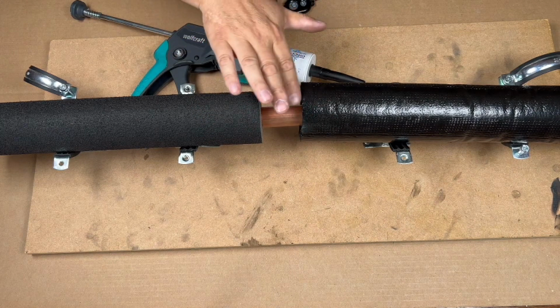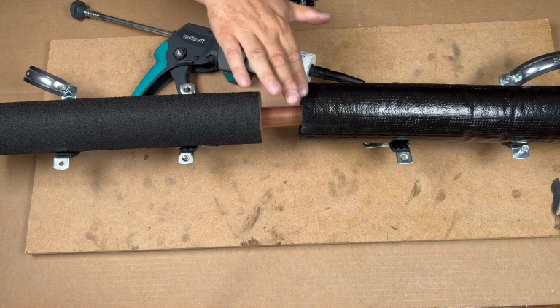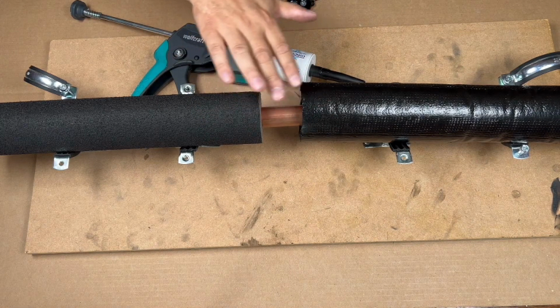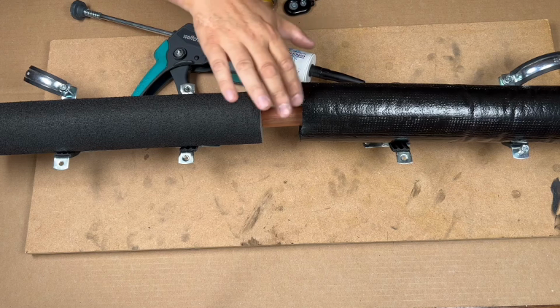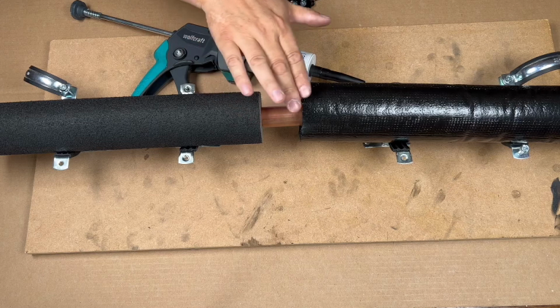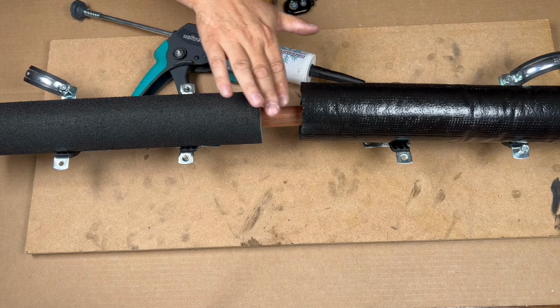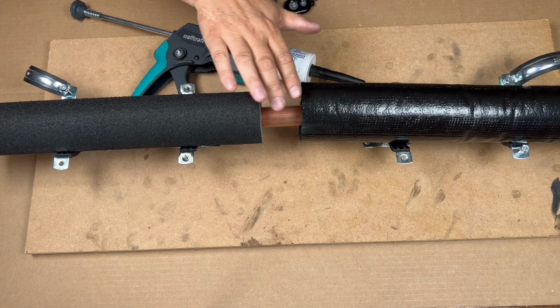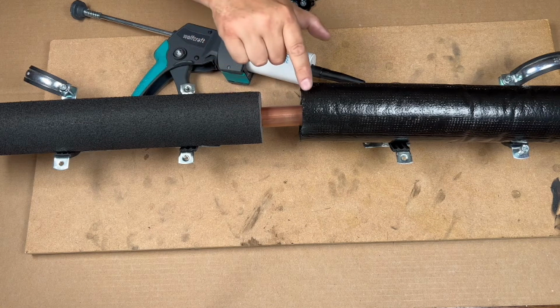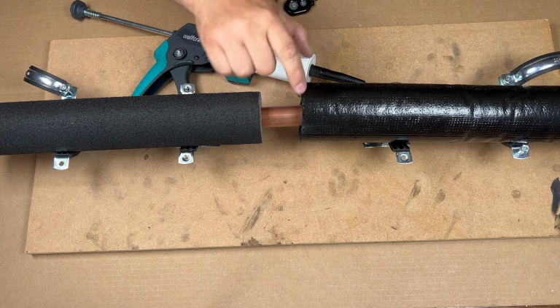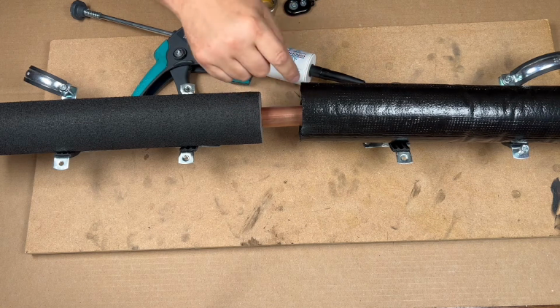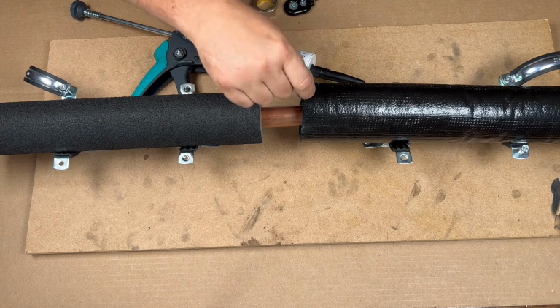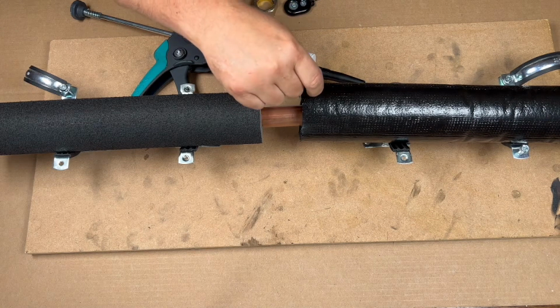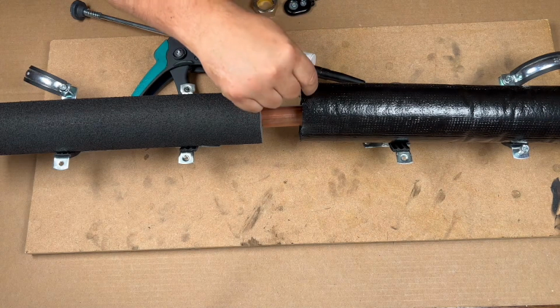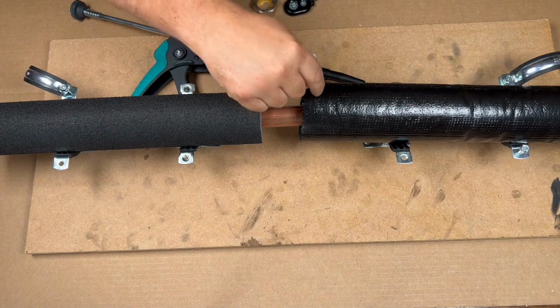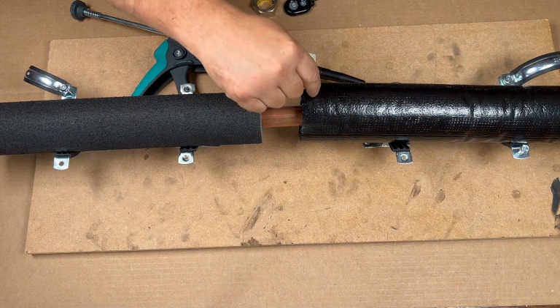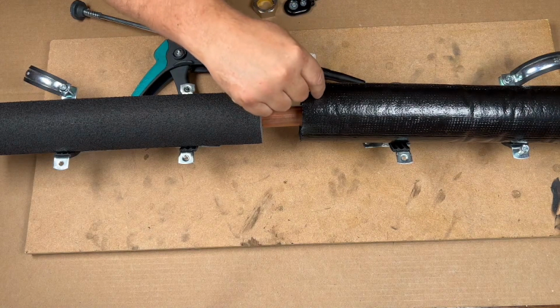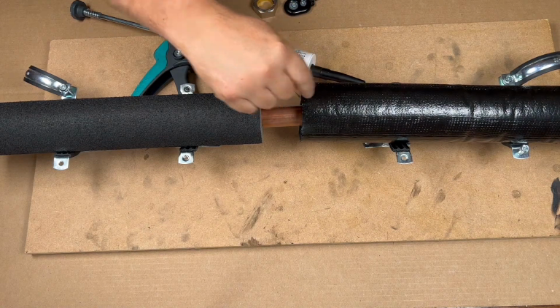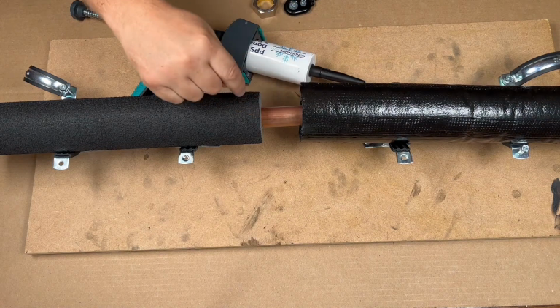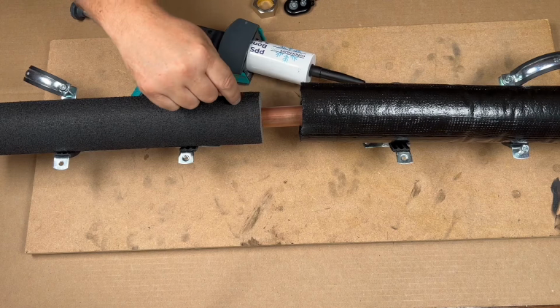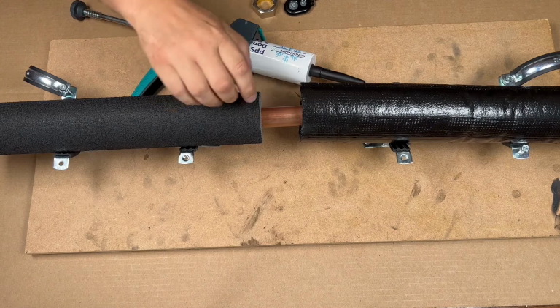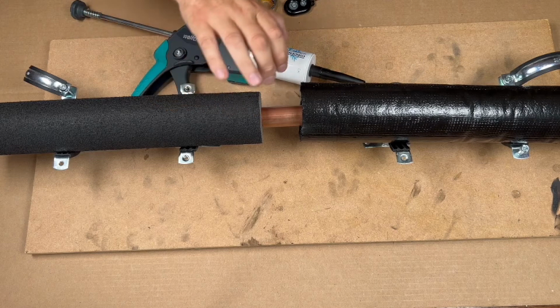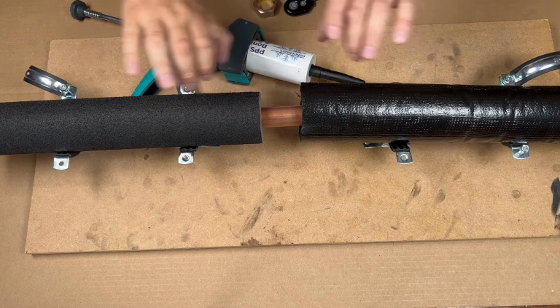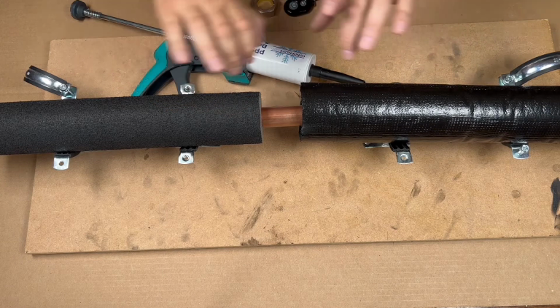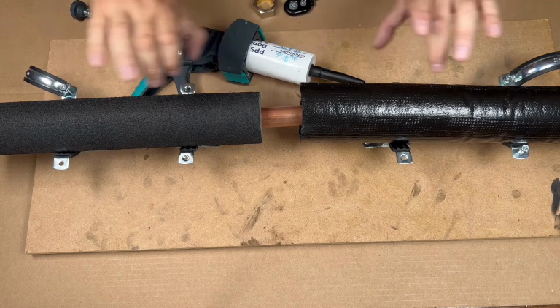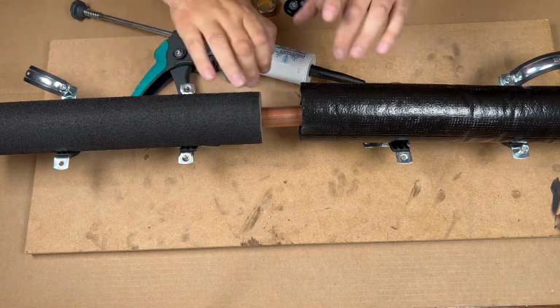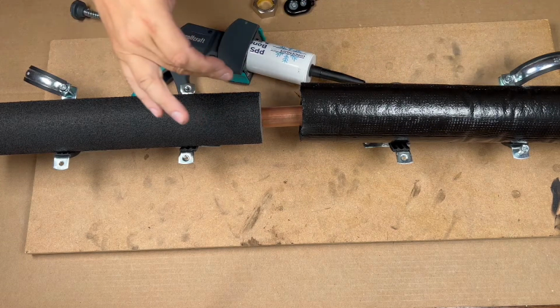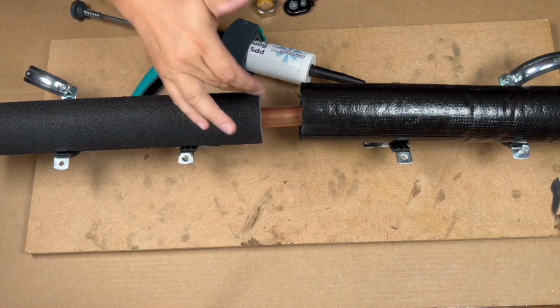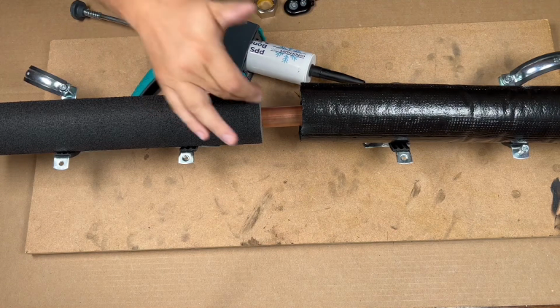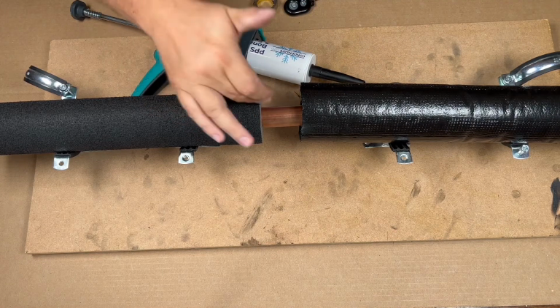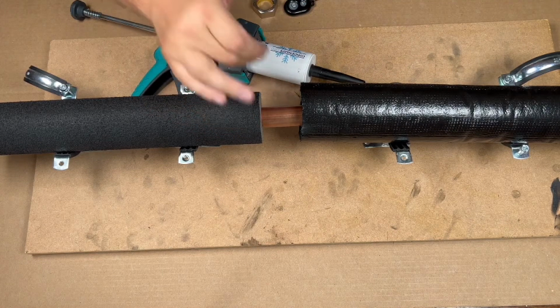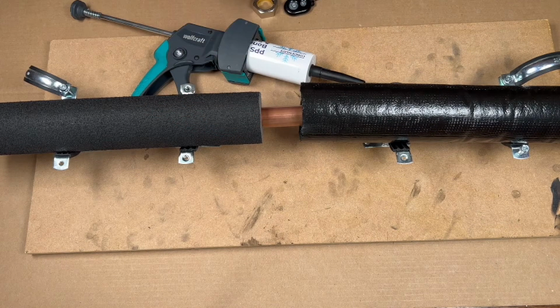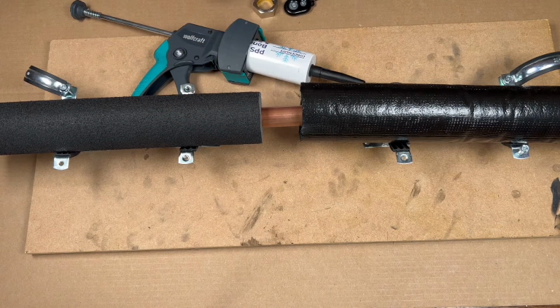All you do is flush it in and feather it on either side — bond and seal on this side and bond and seal on that side. That way, when it expands and contracts, you make sure no water gets inside there.